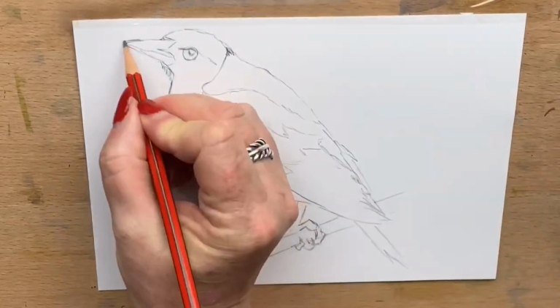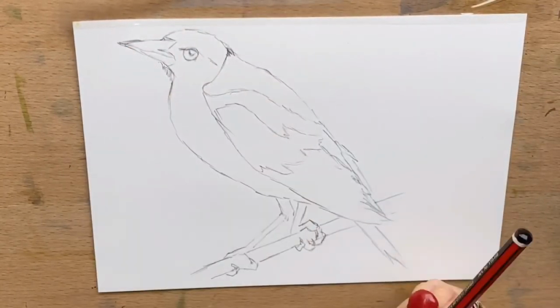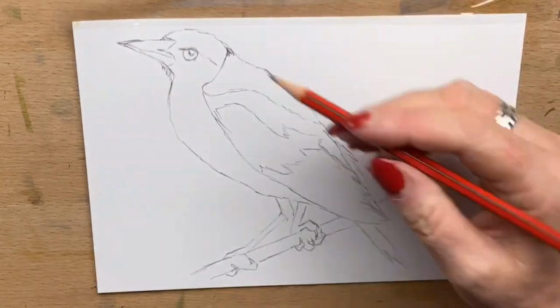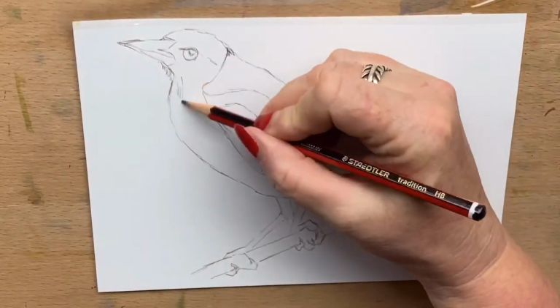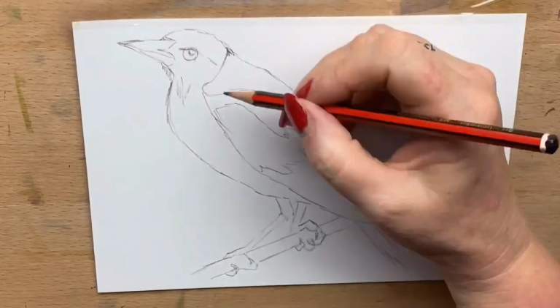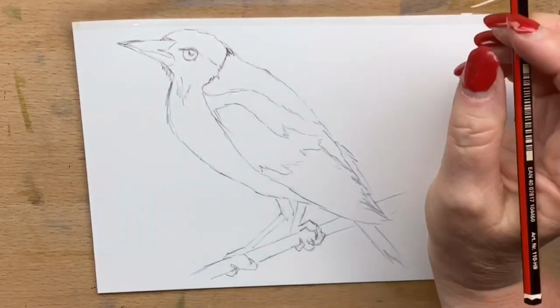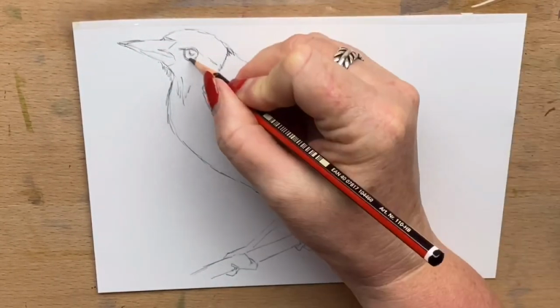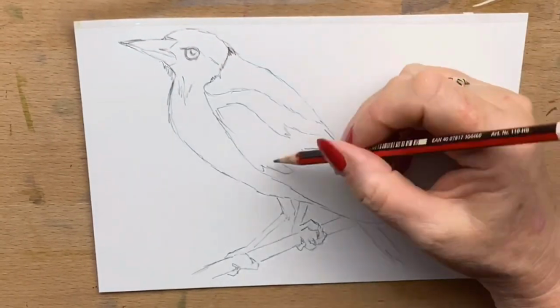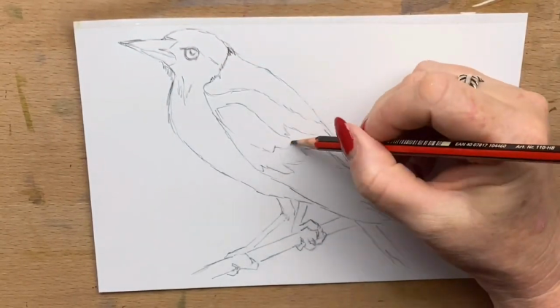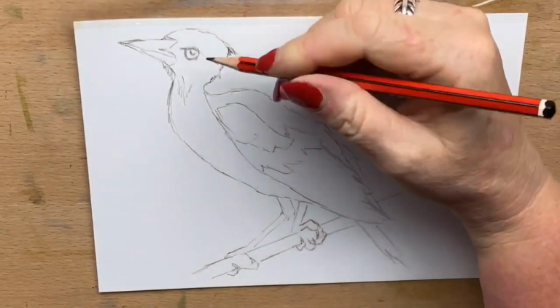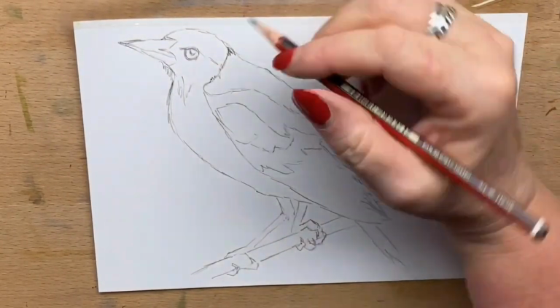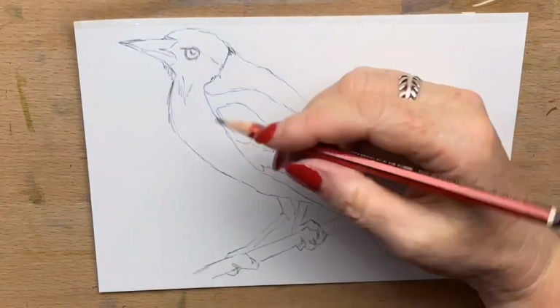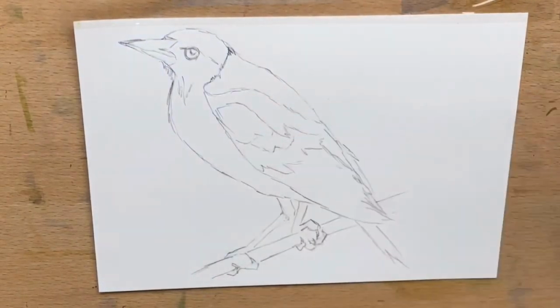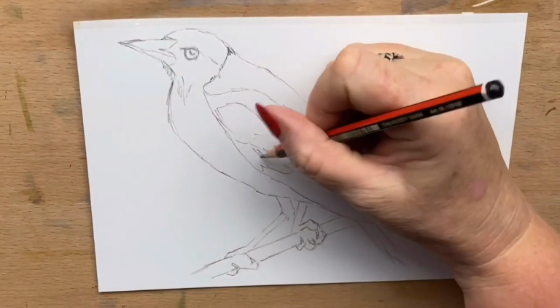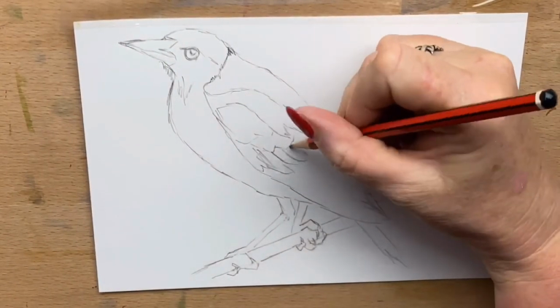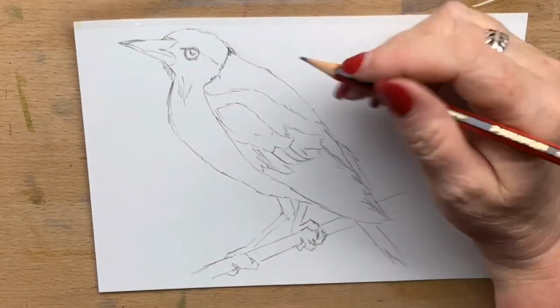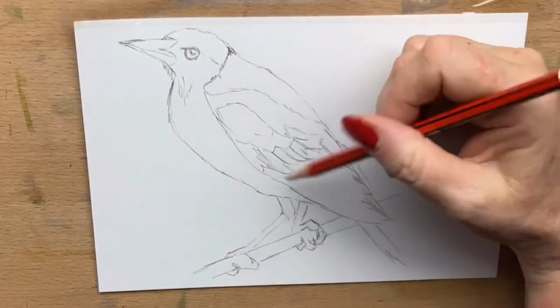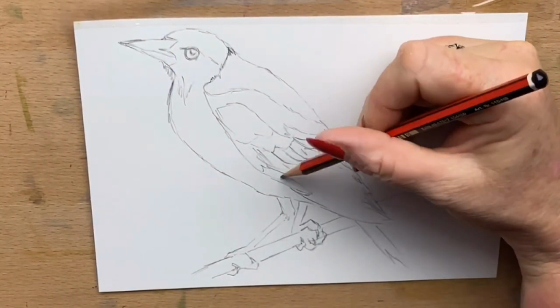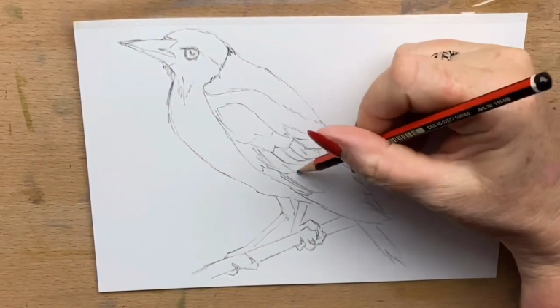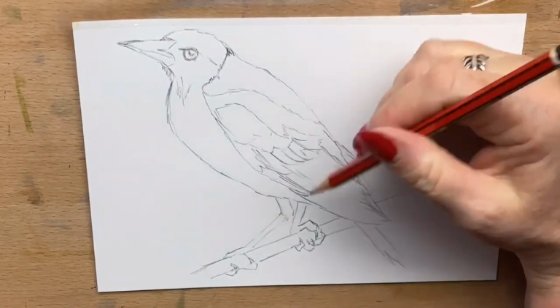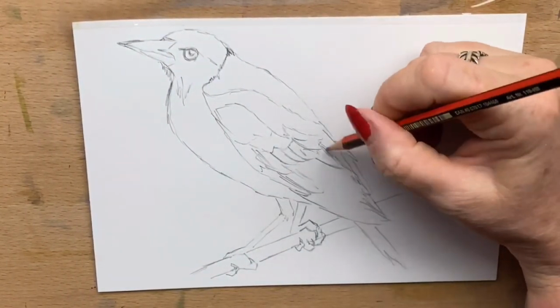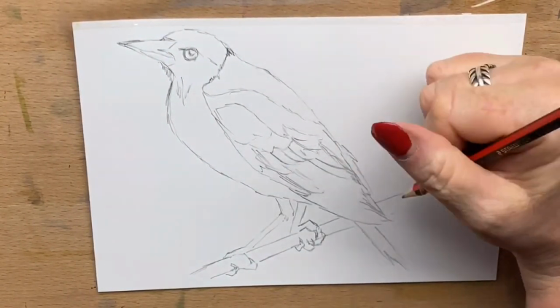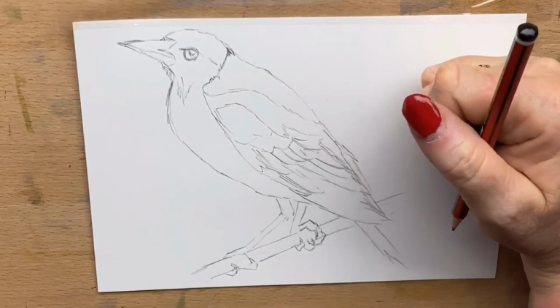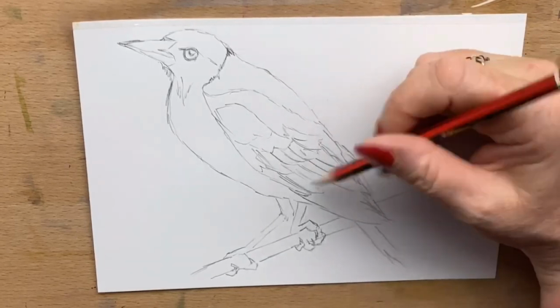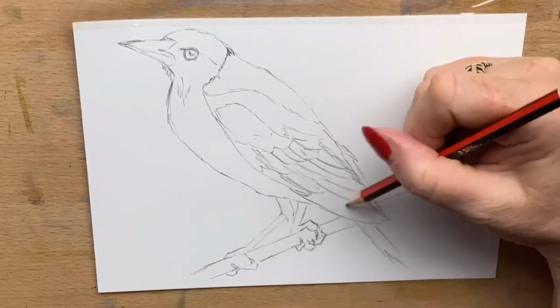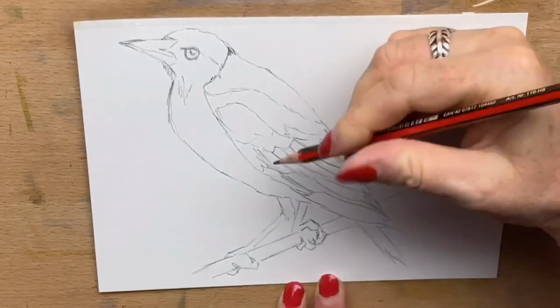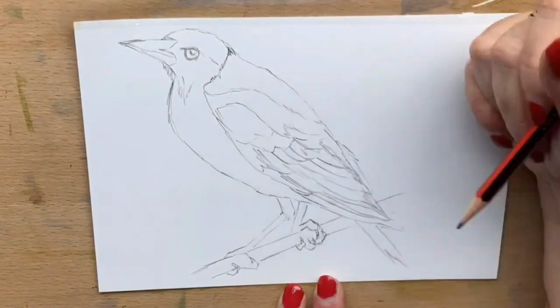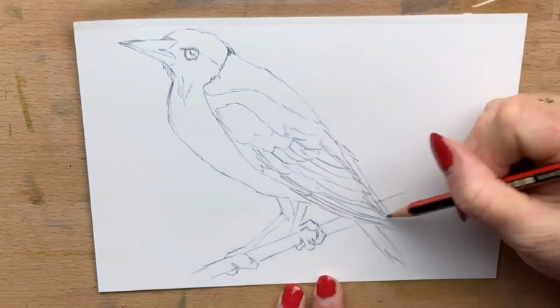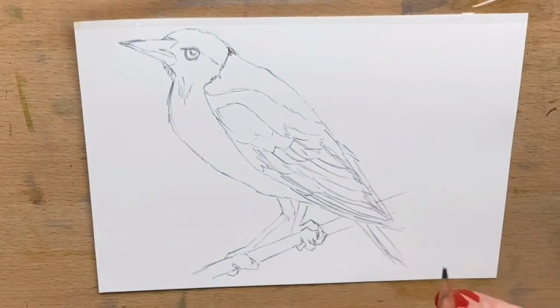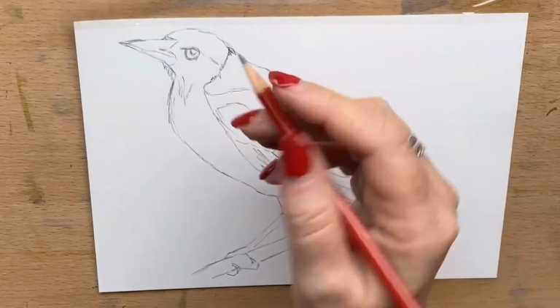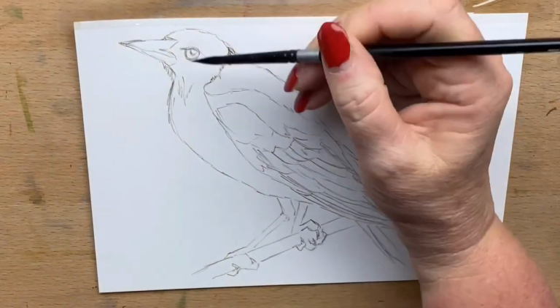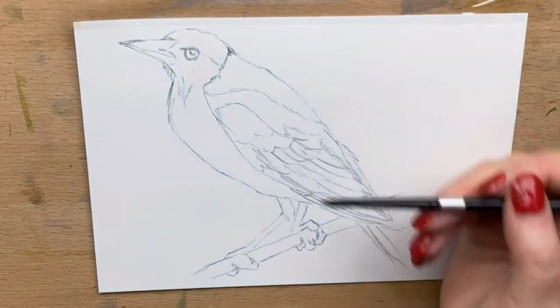They're an amazing bird. They've got an awesome sense of humour, they're really intelligent — highly intelligent. And they're just gorgeous shades of black and grey. So I thought it would be a fun challenge for myself to work as many different tones of grey as I could to create the effect that I wanted.